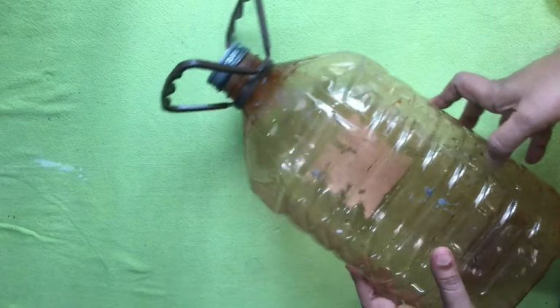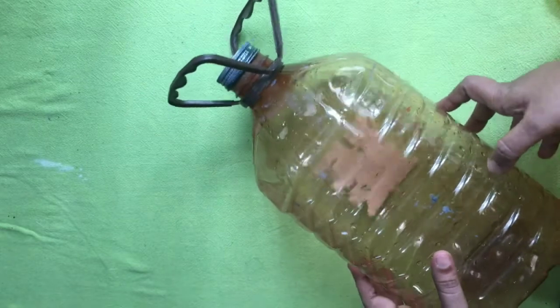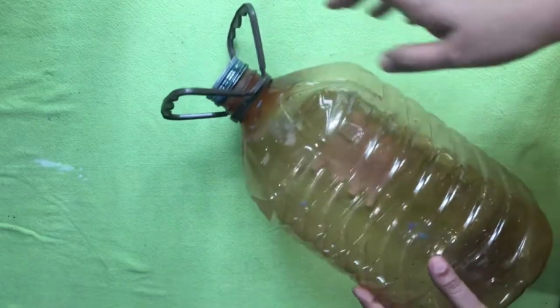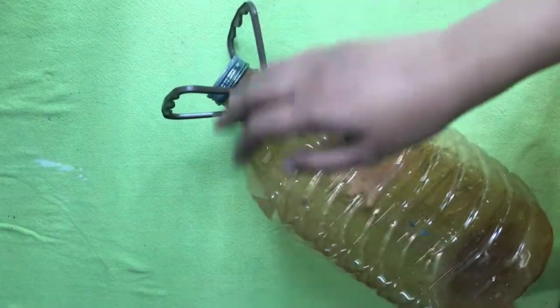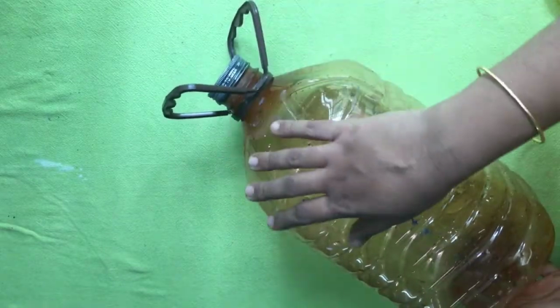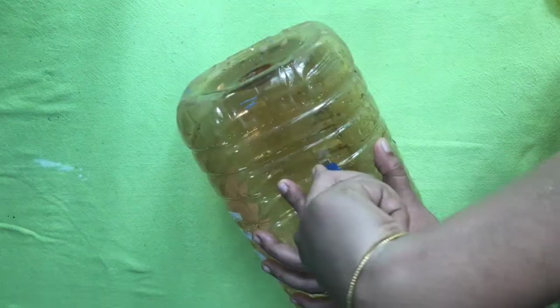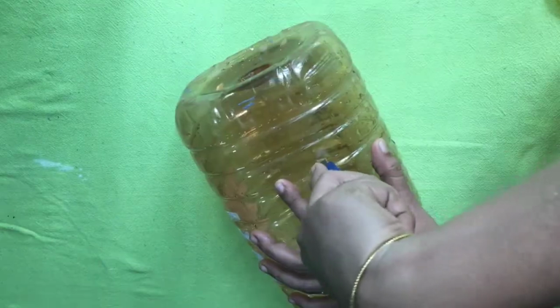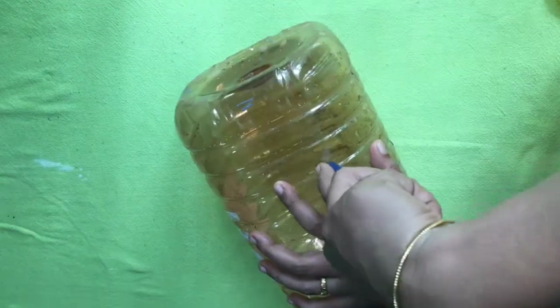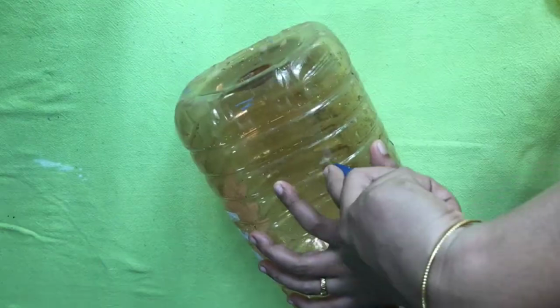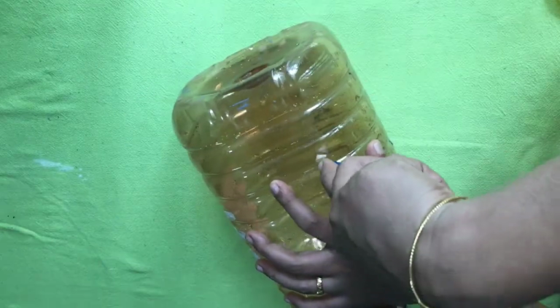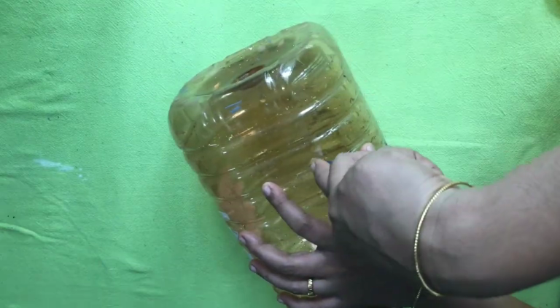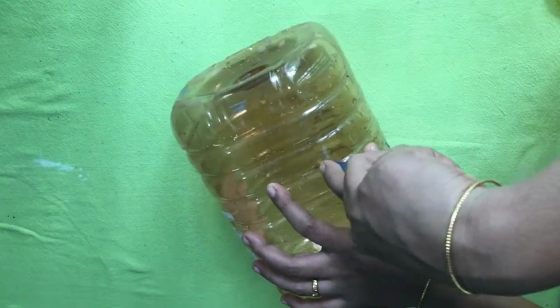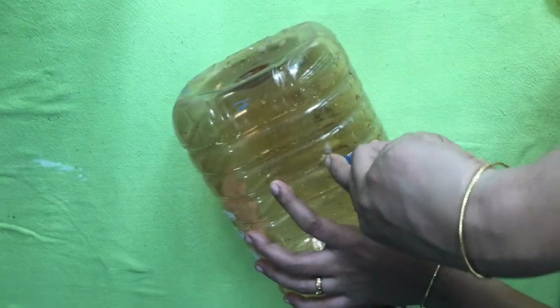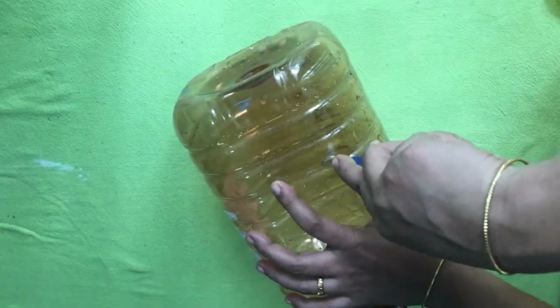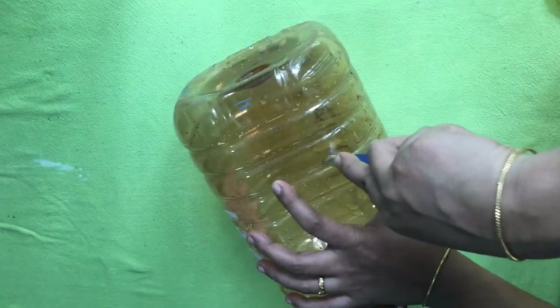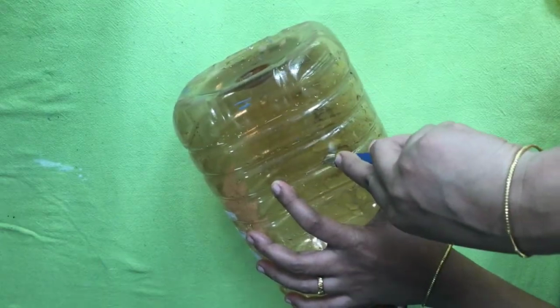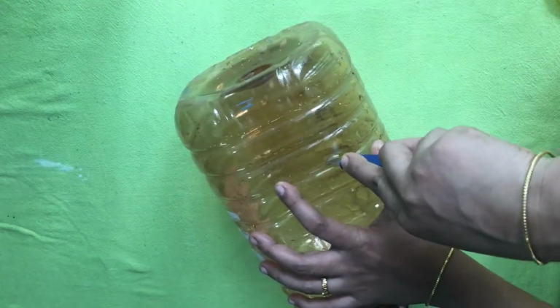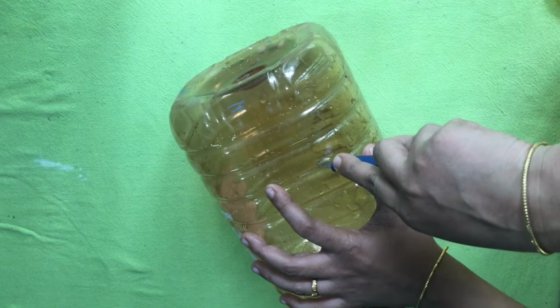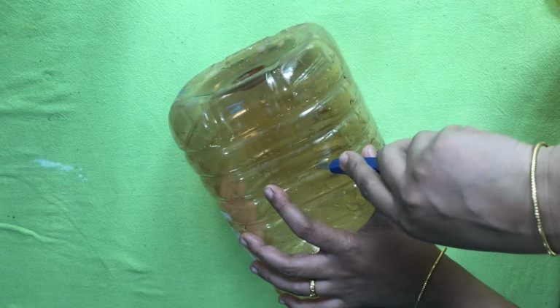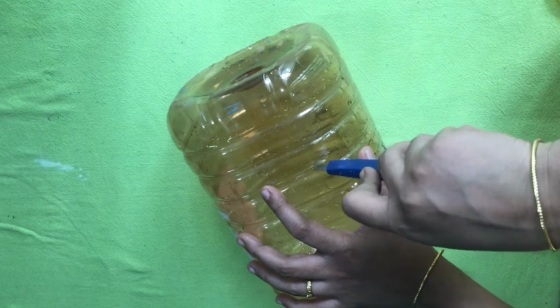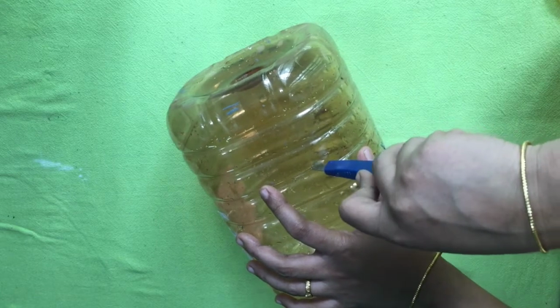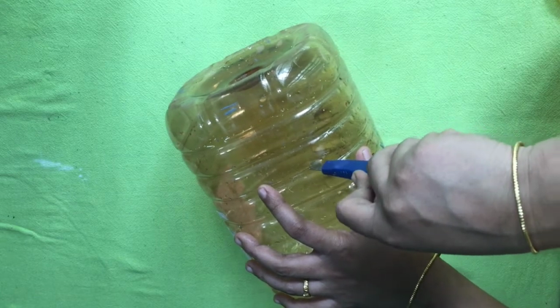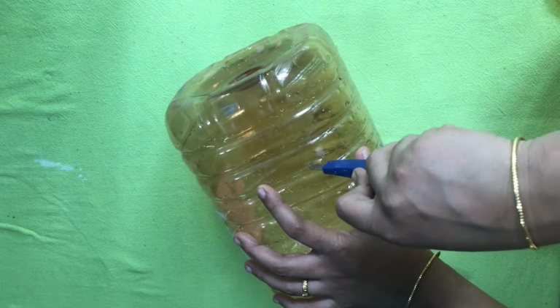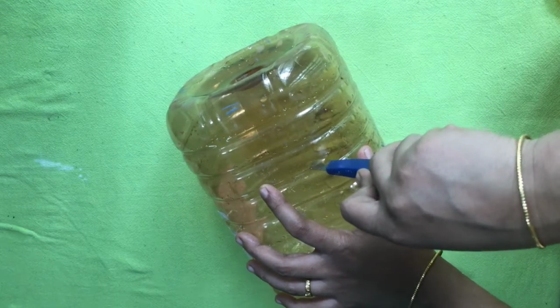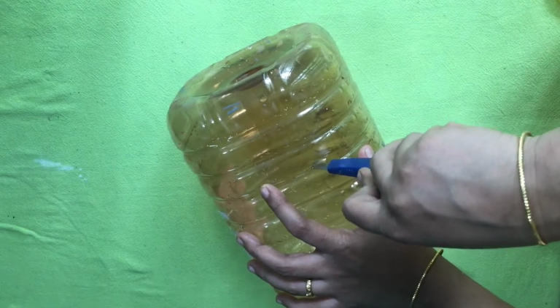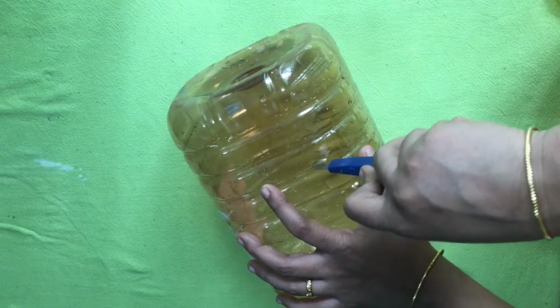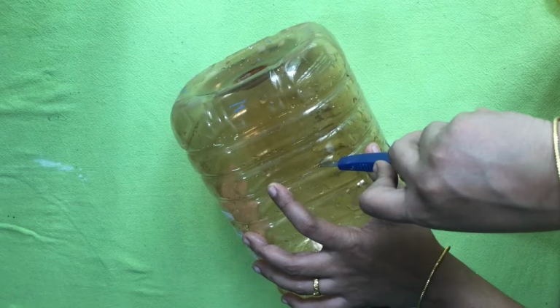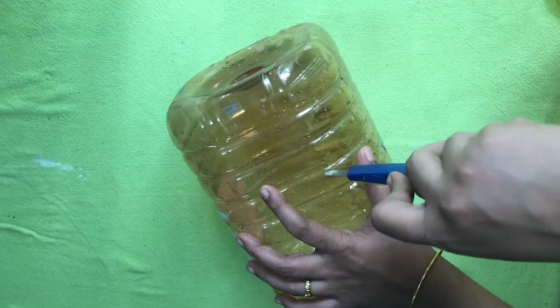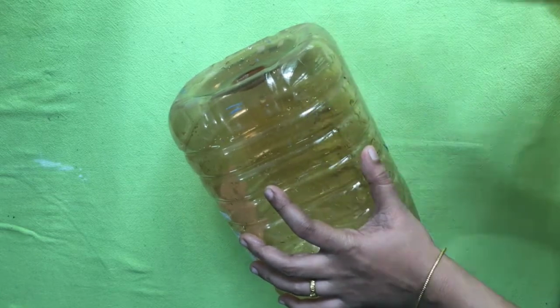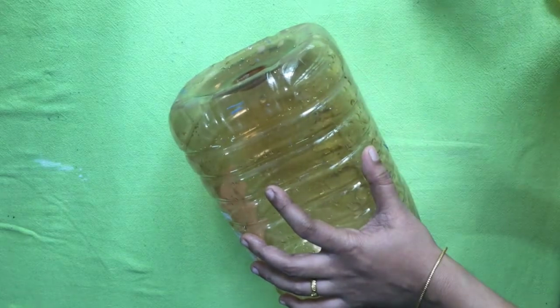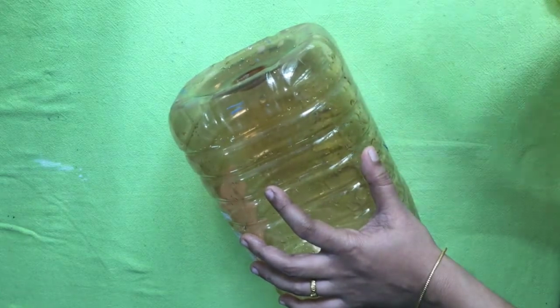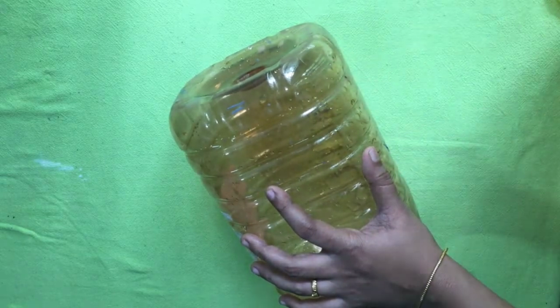We are going to cut this plastic bottle. We will use the scissors to cut it.